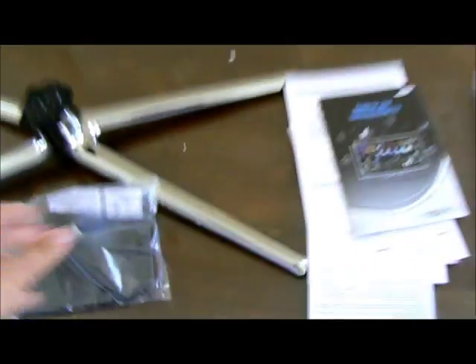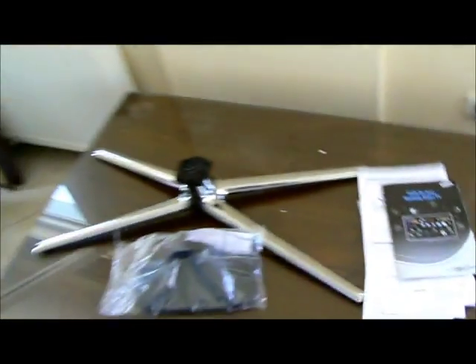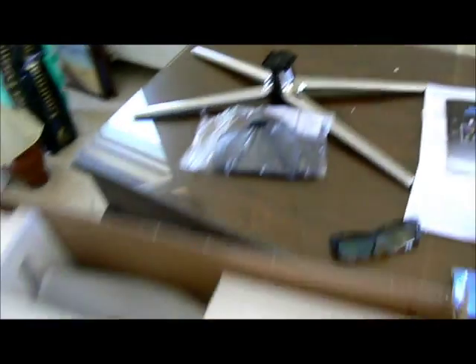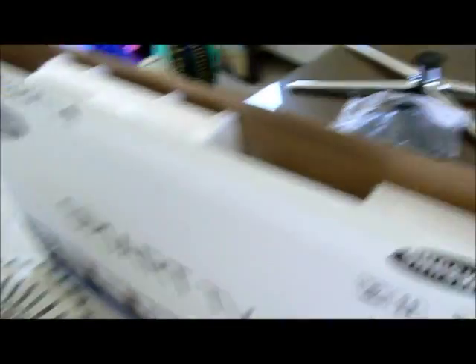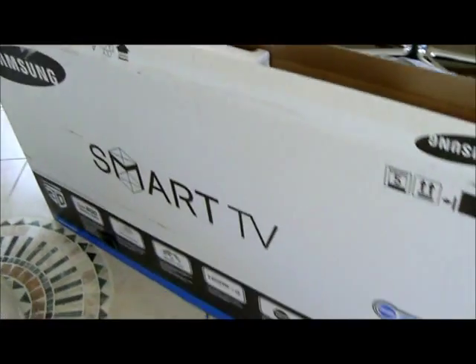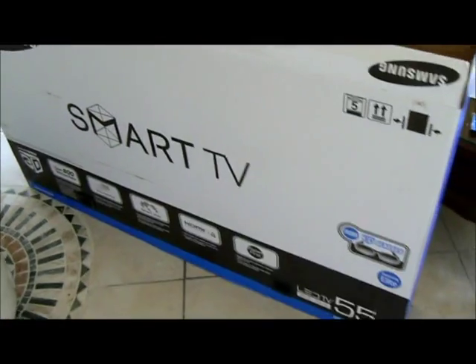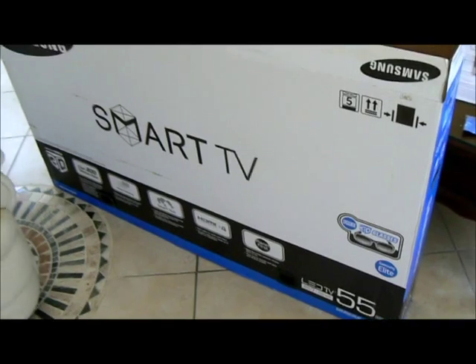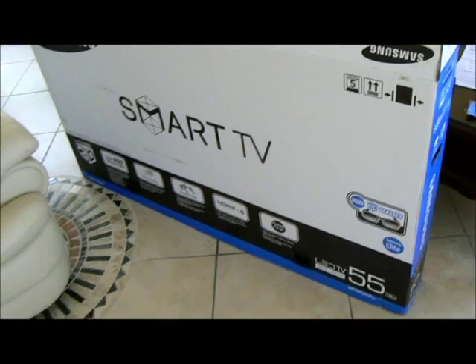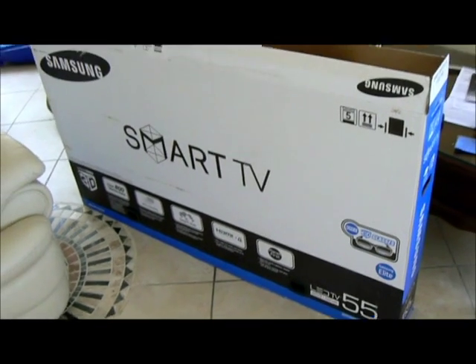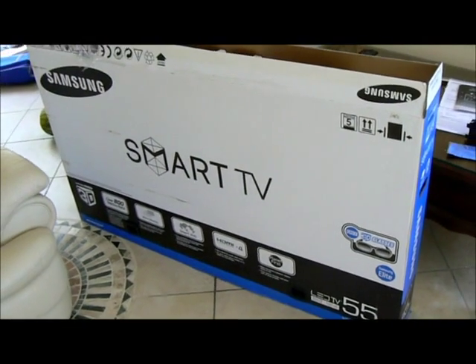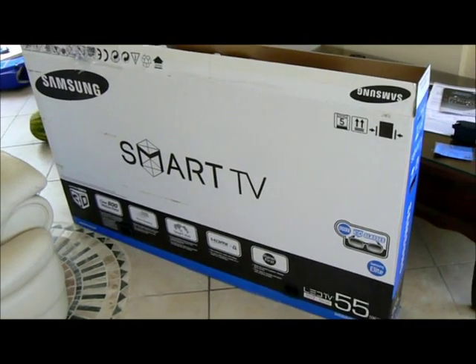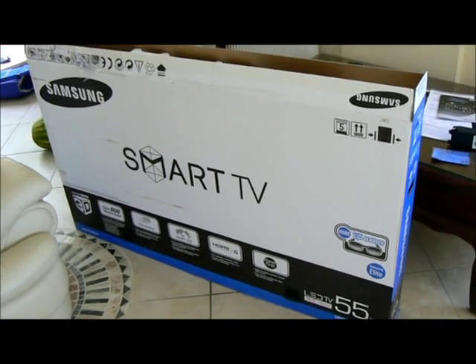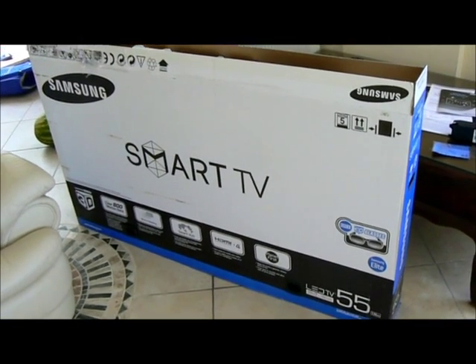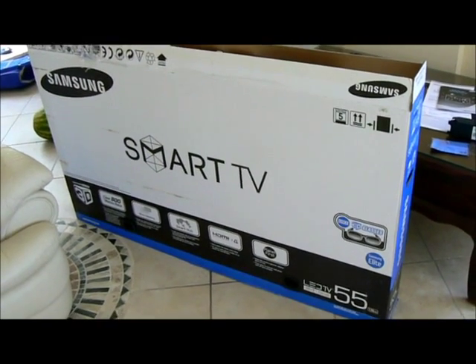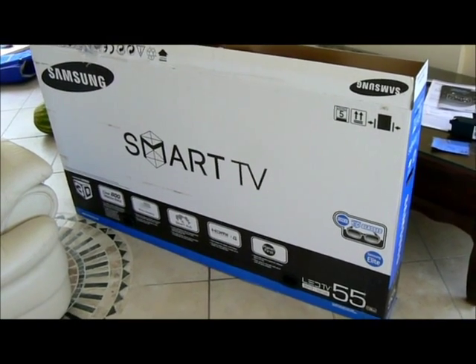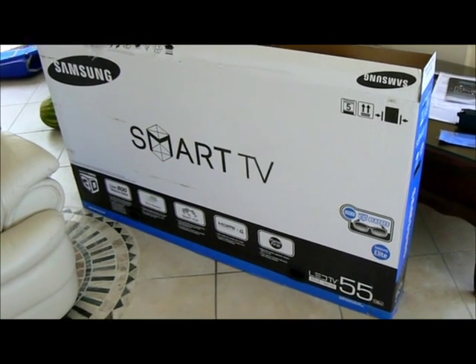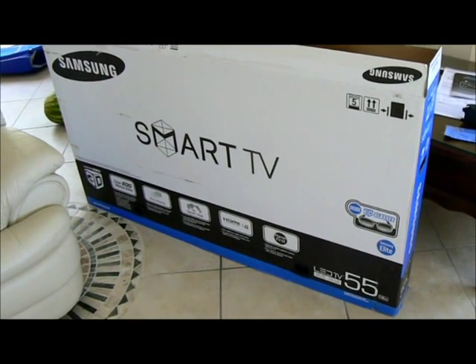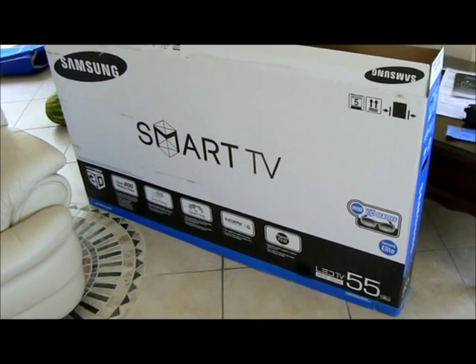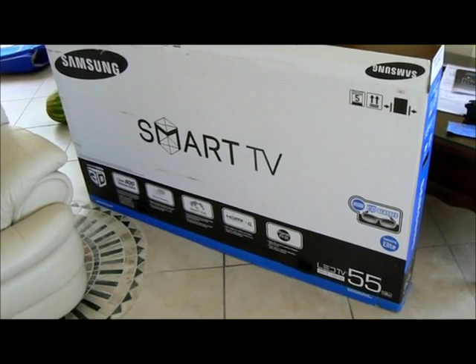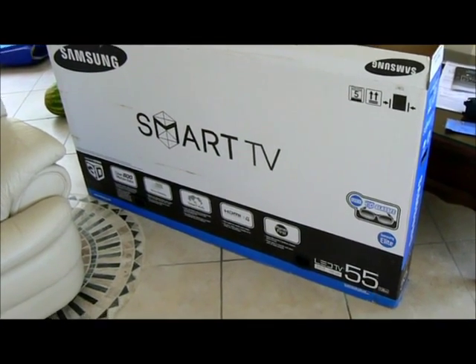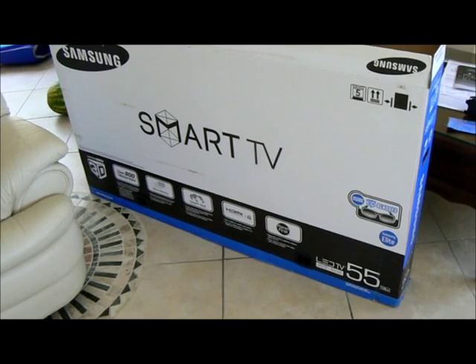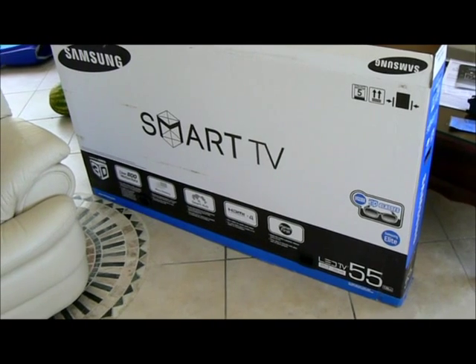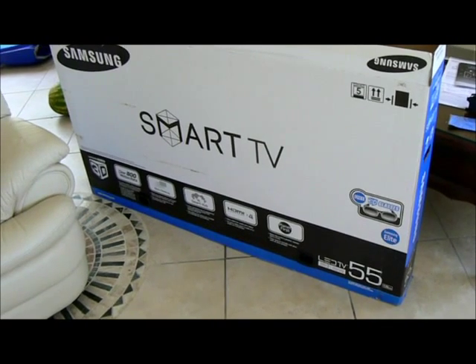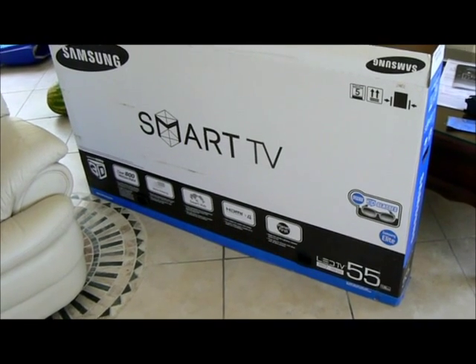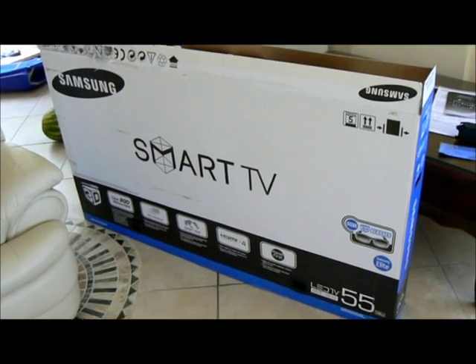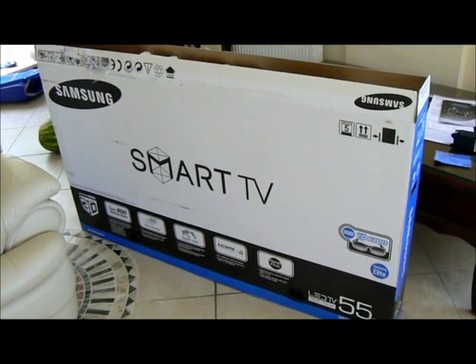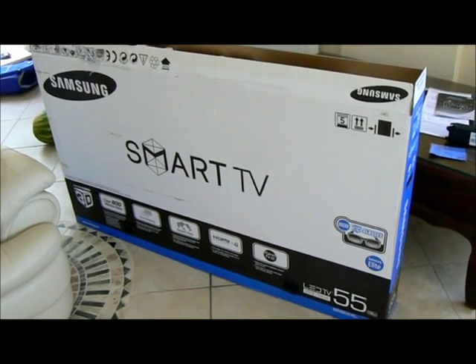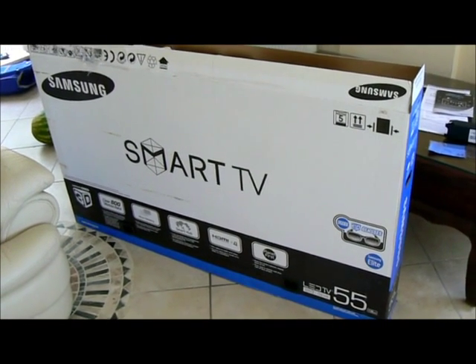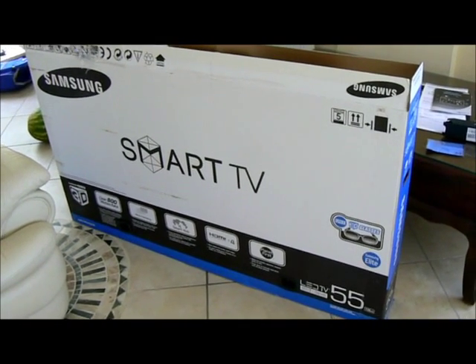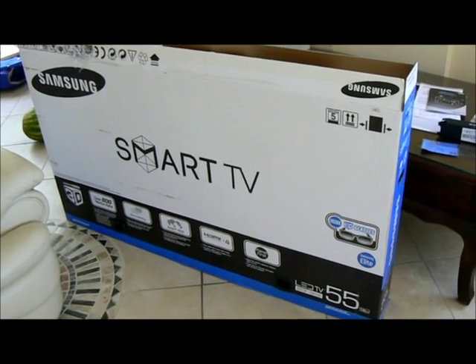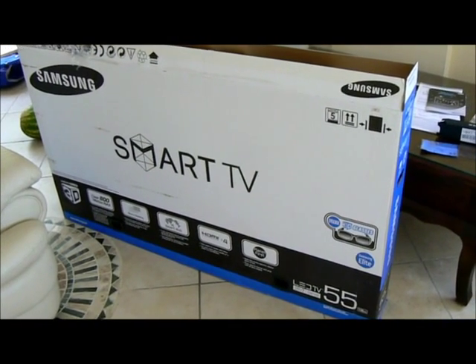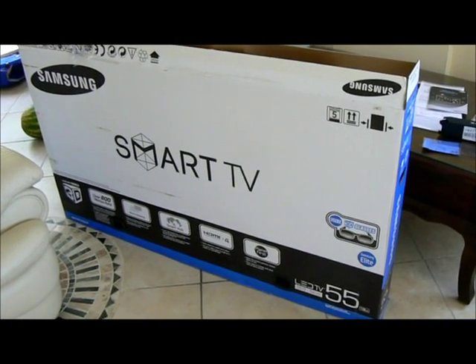This model was purchased in Turkey, but it's the same as the UK model — it's the European version of the Samsung 55-inch D7000 series. Afterwards I'll show it in operation.